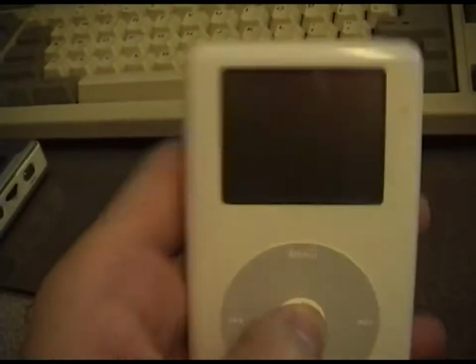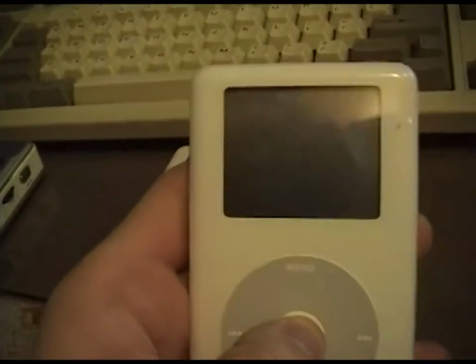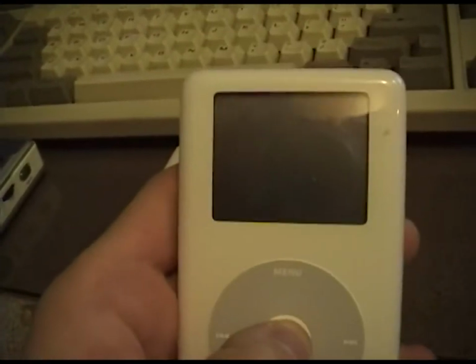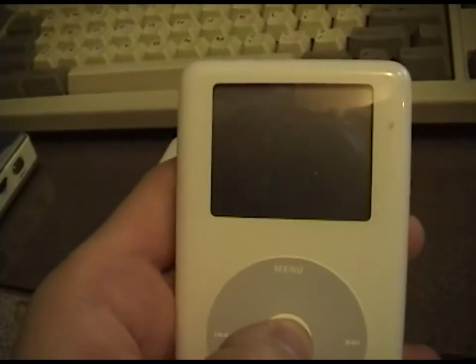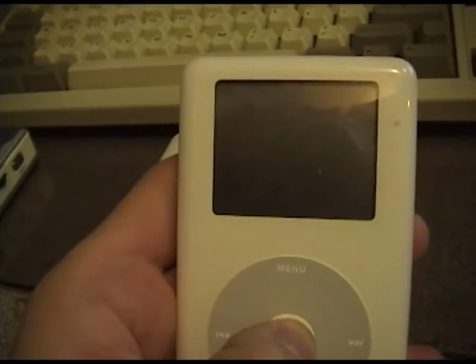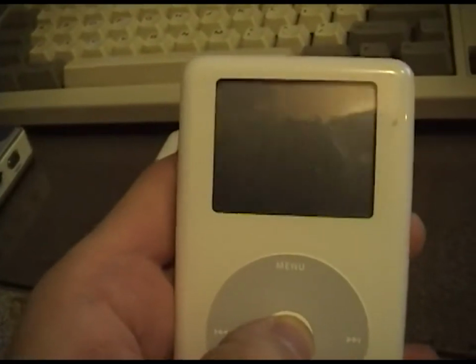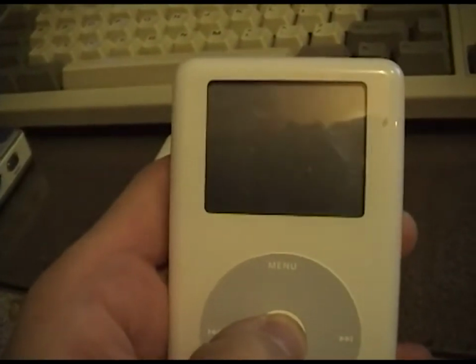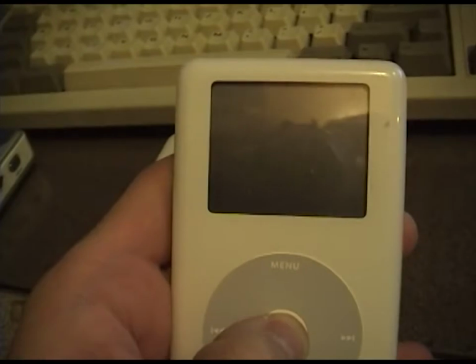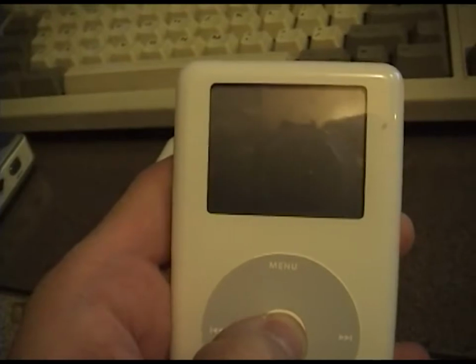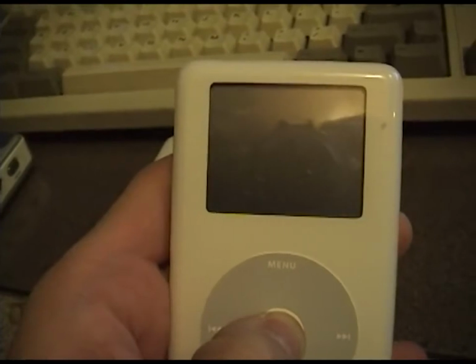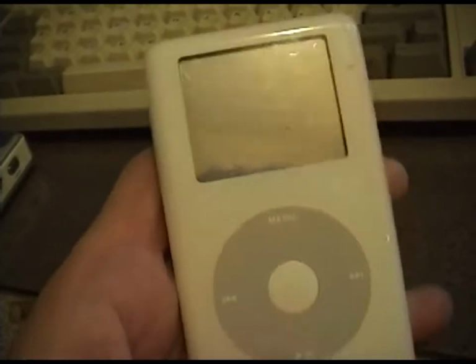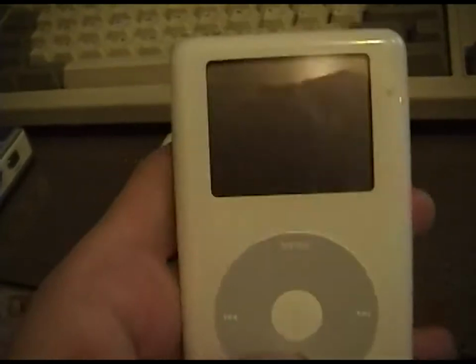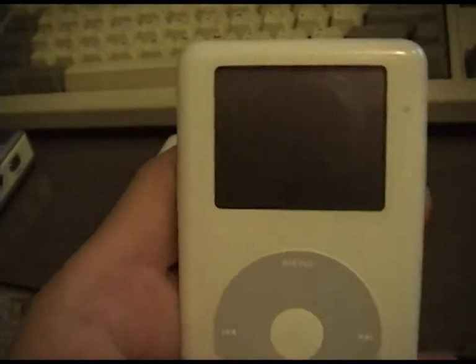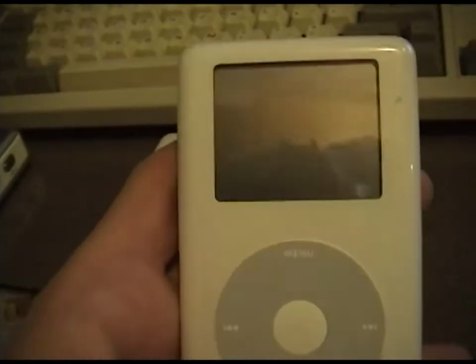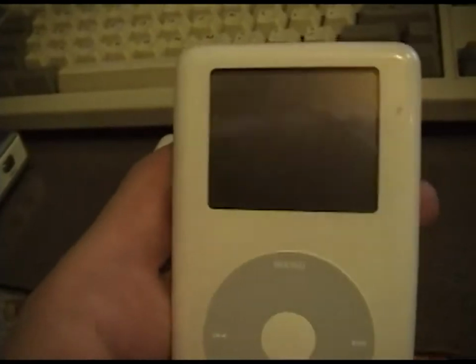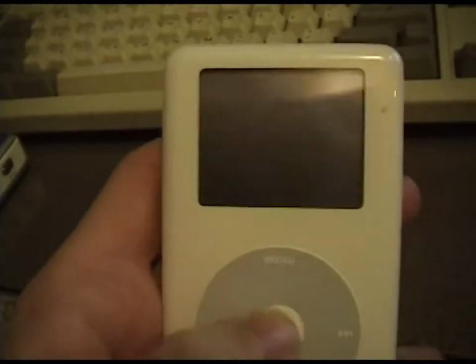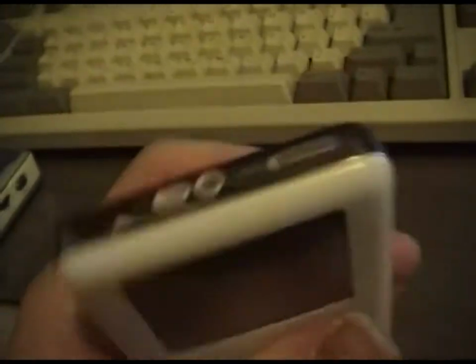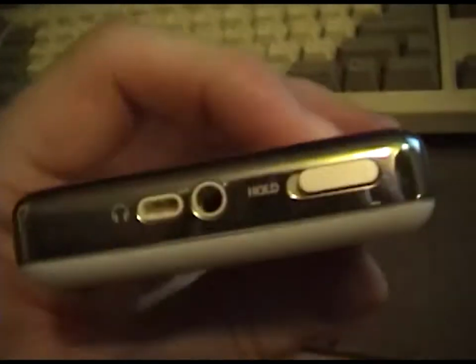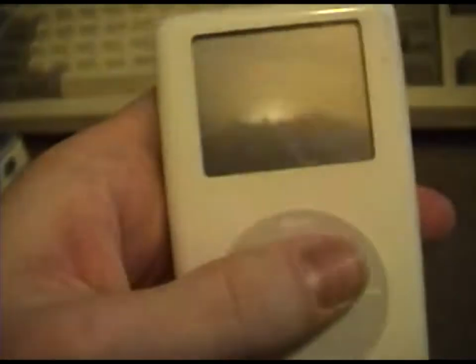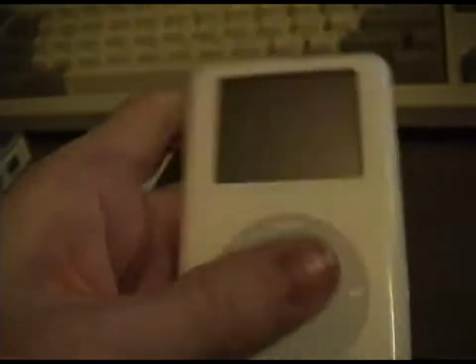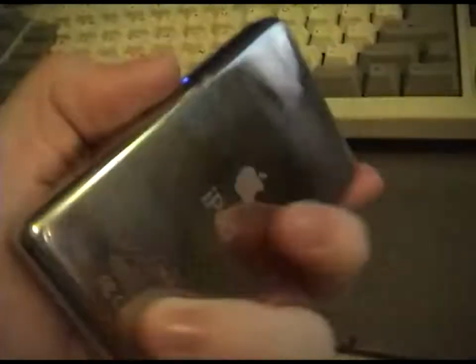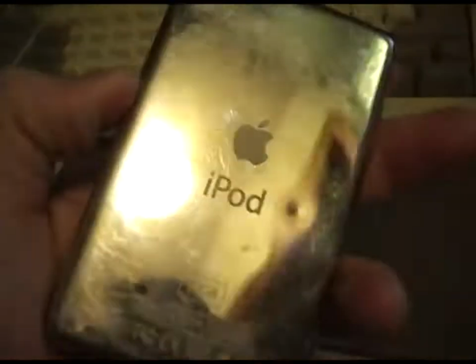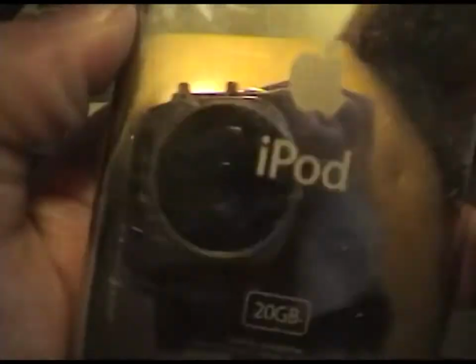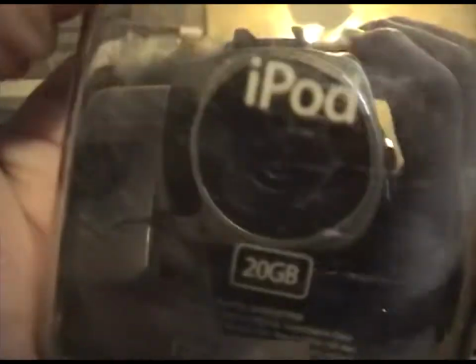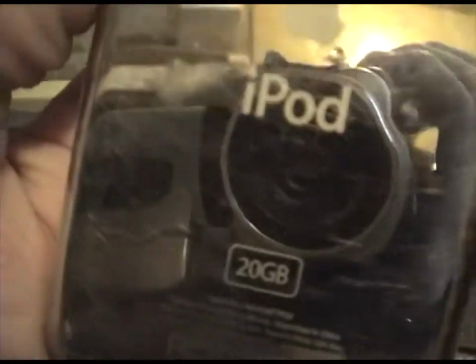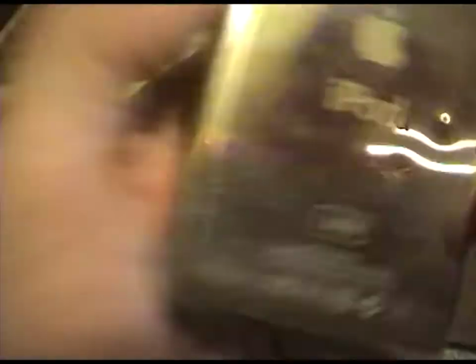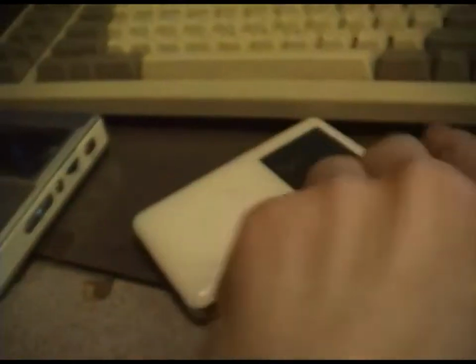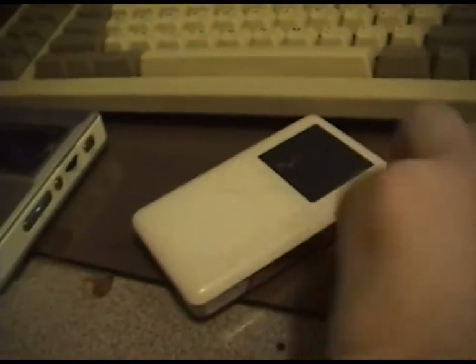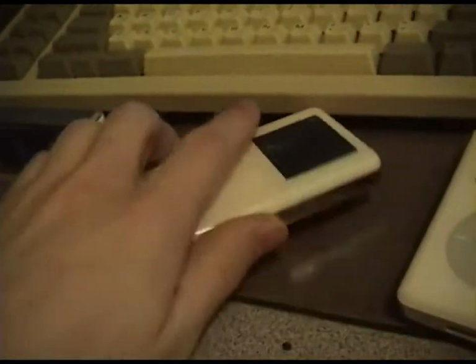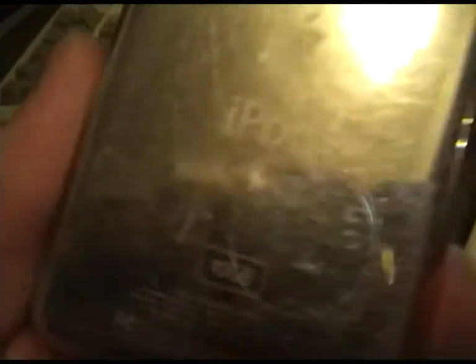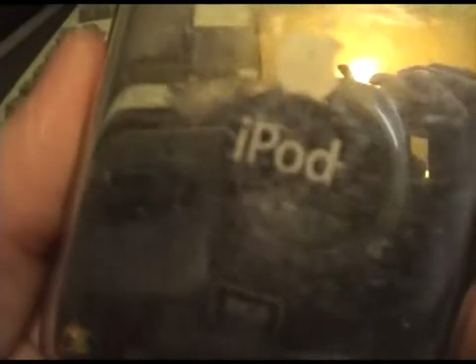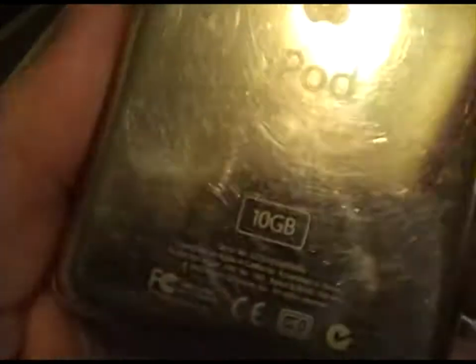This one my partner gave to me and it is also dead. Yeah, you charge them up. But these are a 20 gig model and that's a 10 gig model.